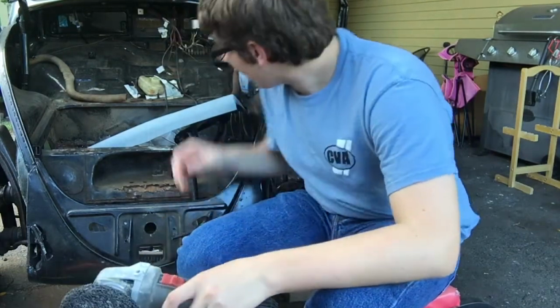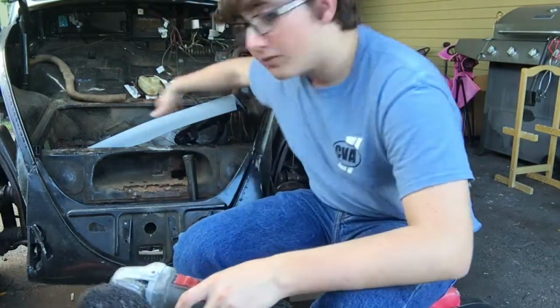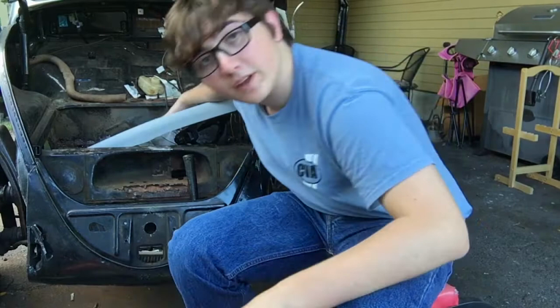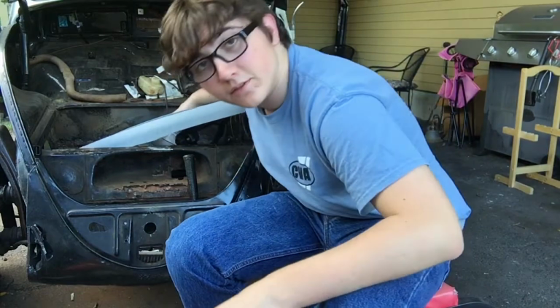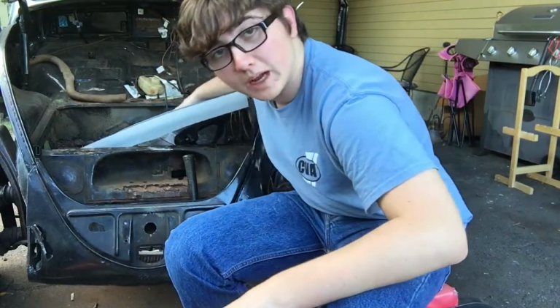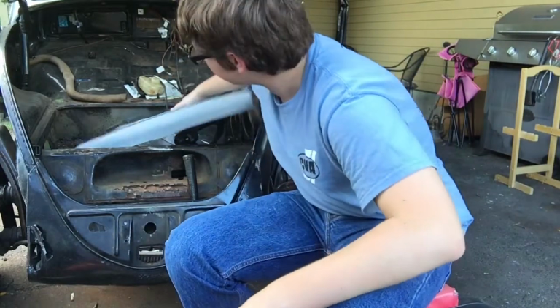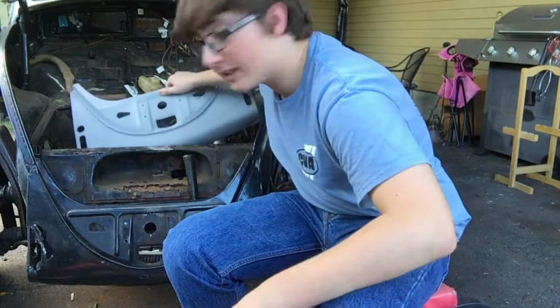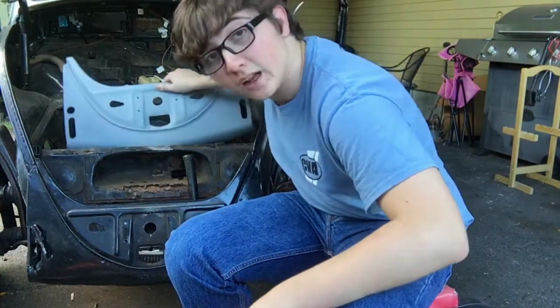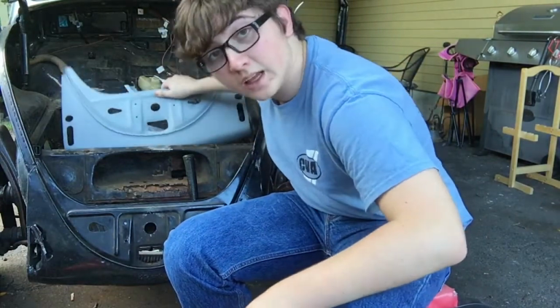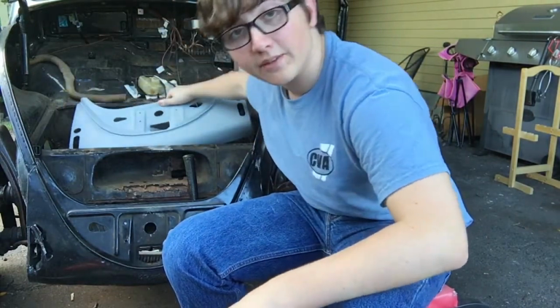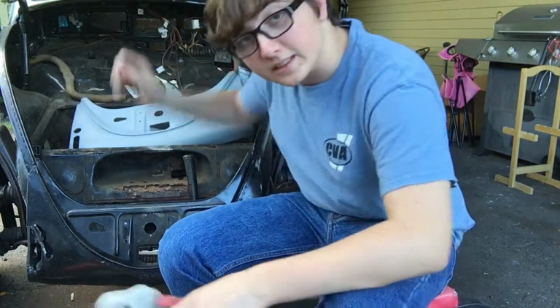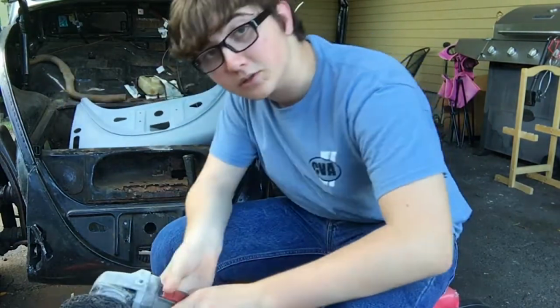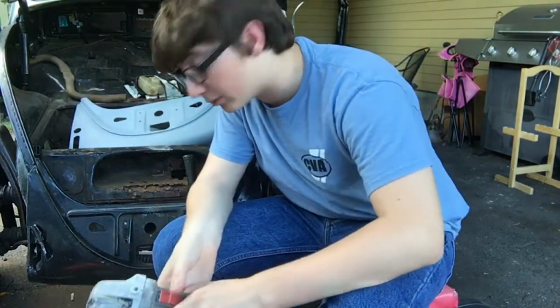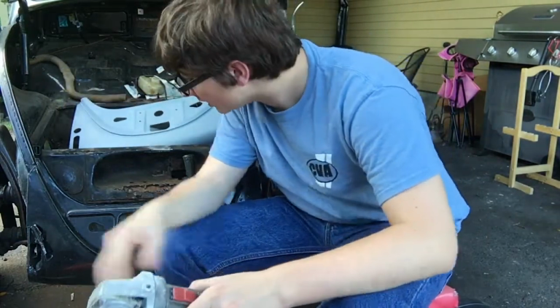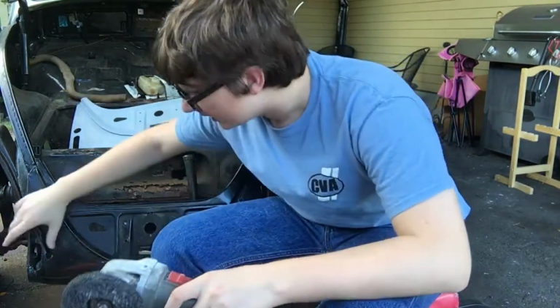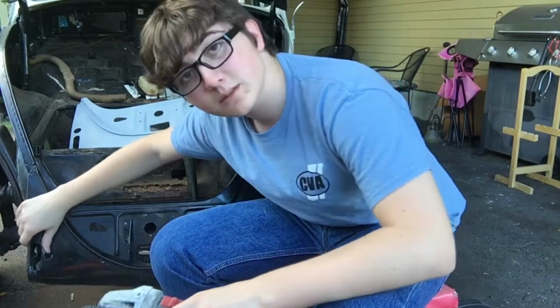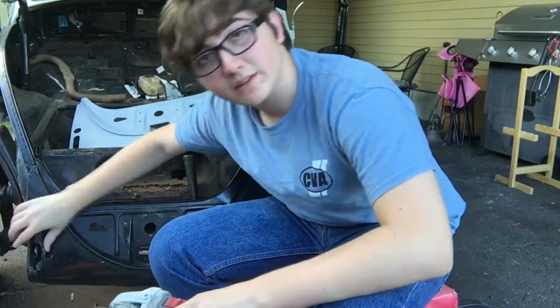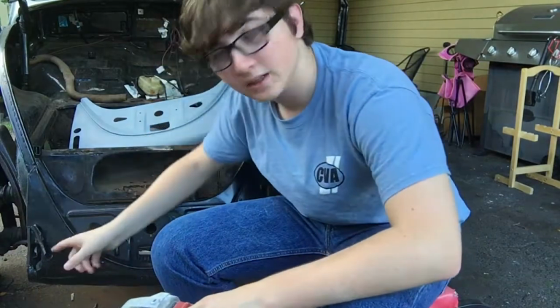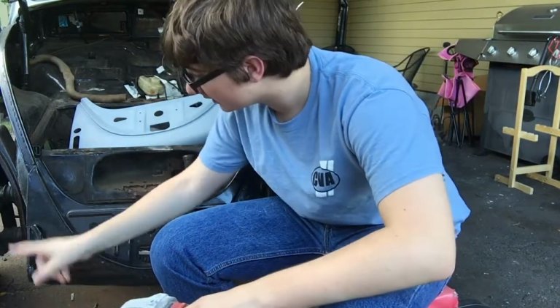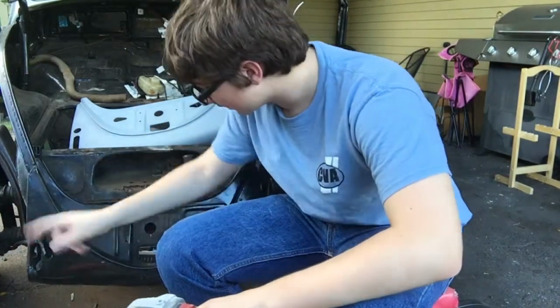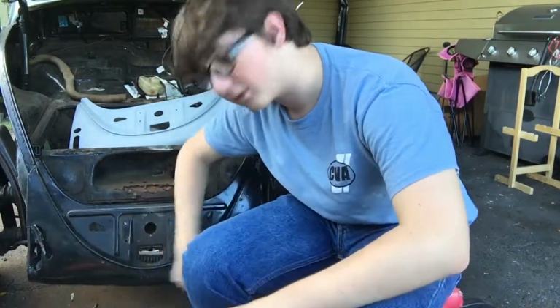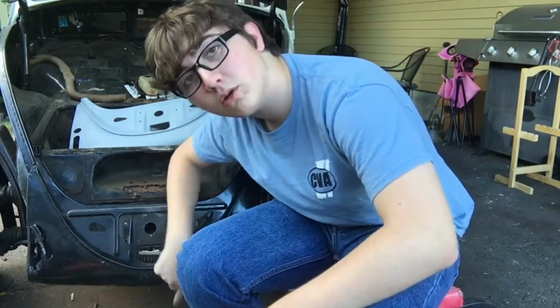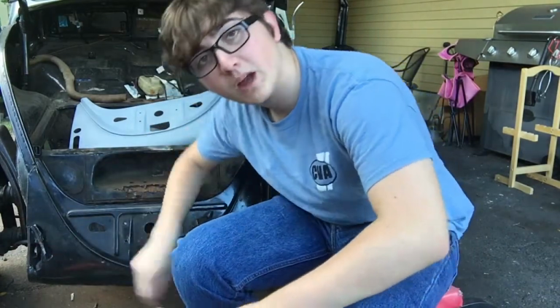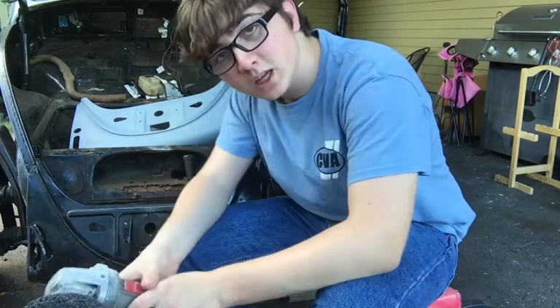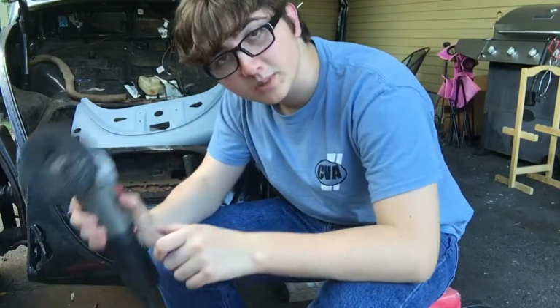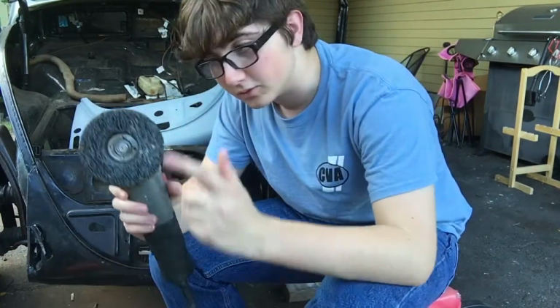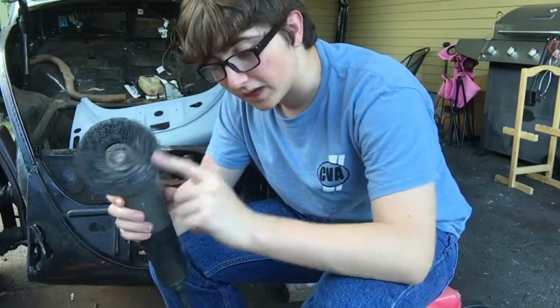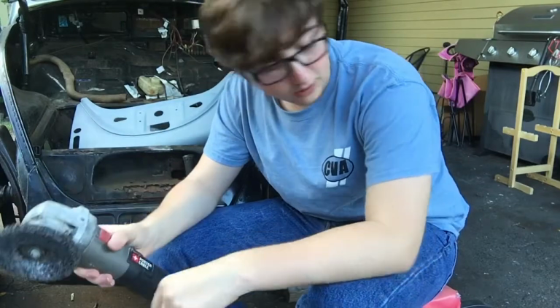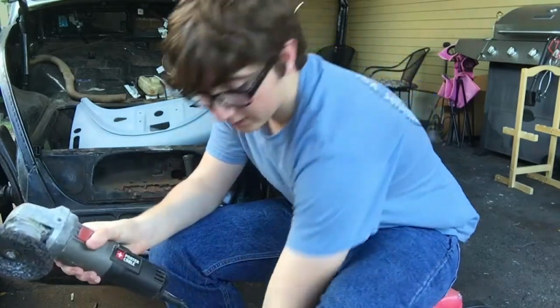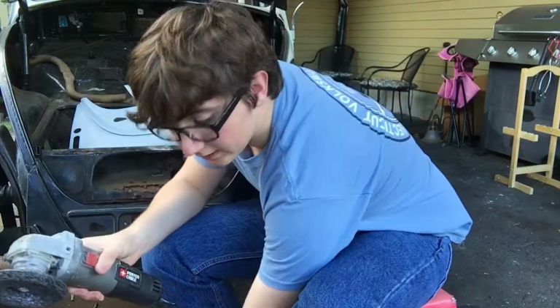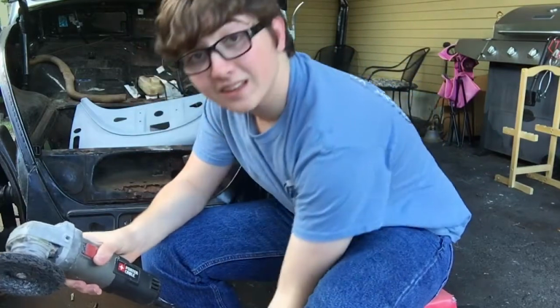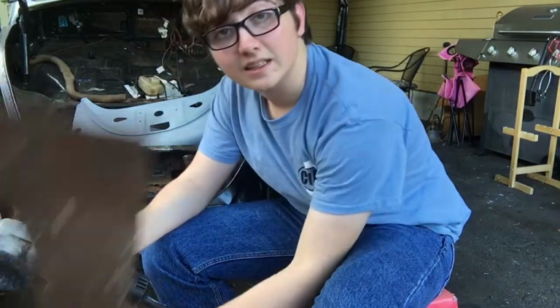I do have a front hairpiece in here if I find it necessary to do that, but it's mainly this and a little hole on the bottom. So I should be able to grind the paint off and take this.